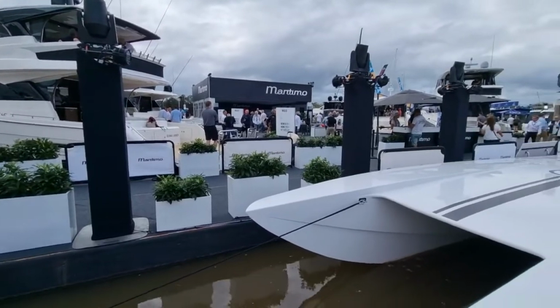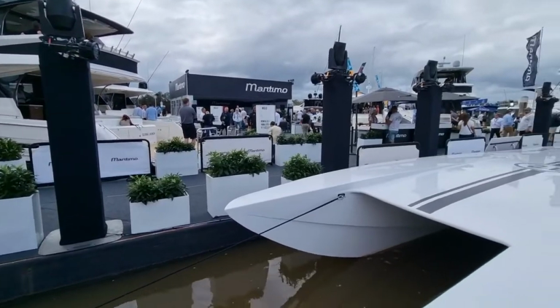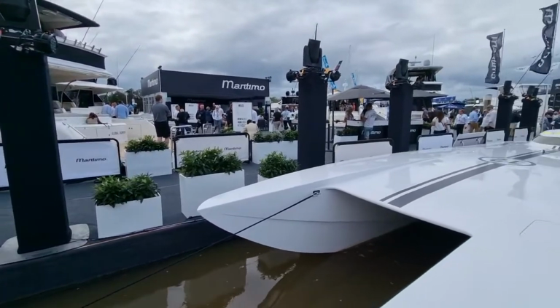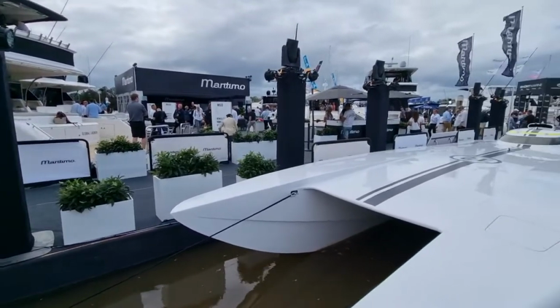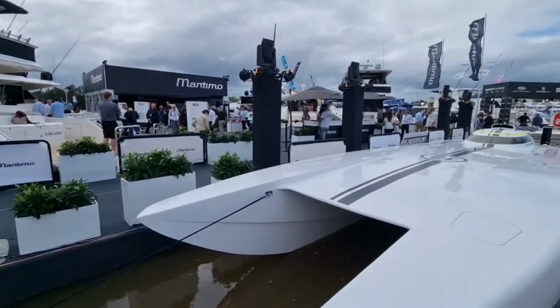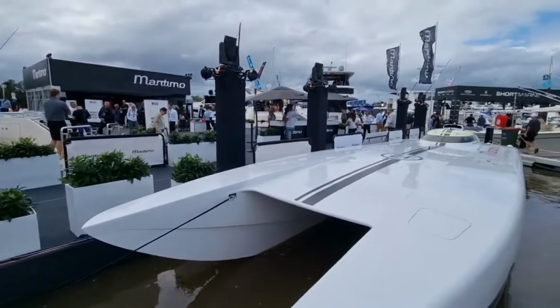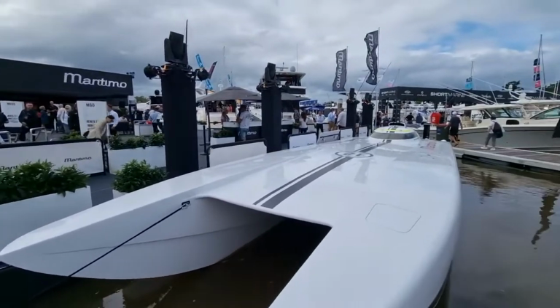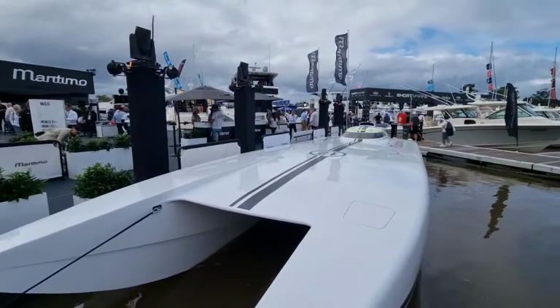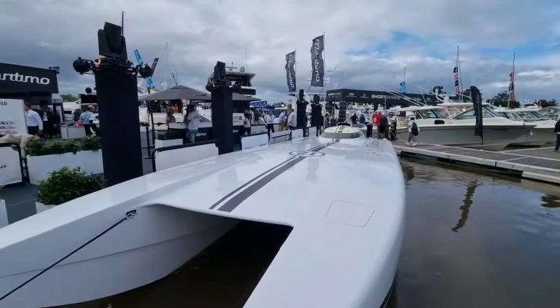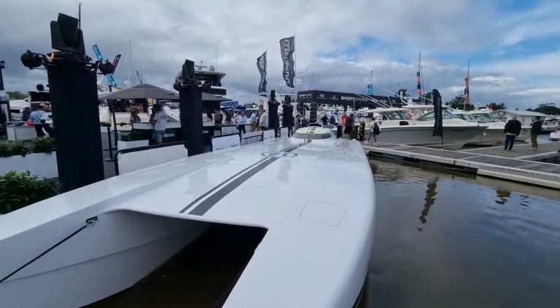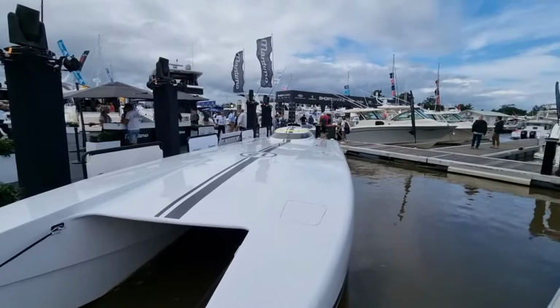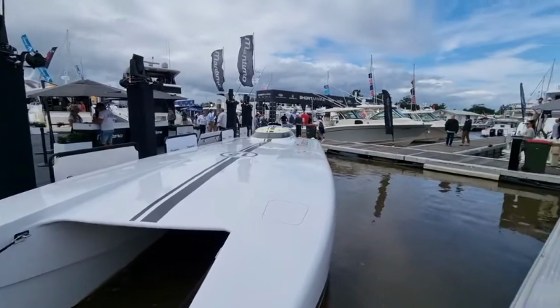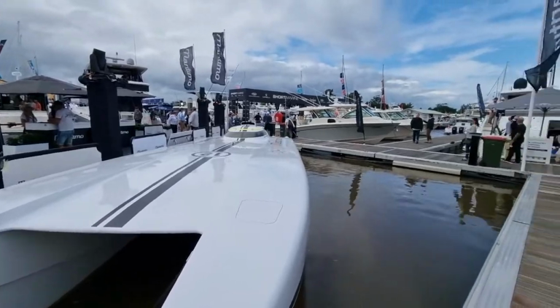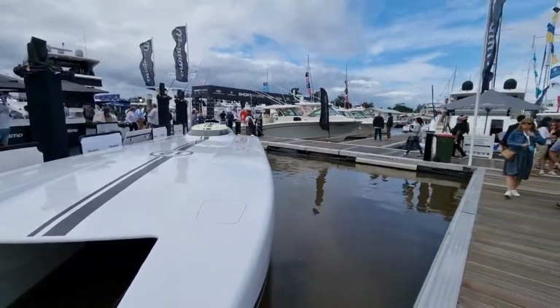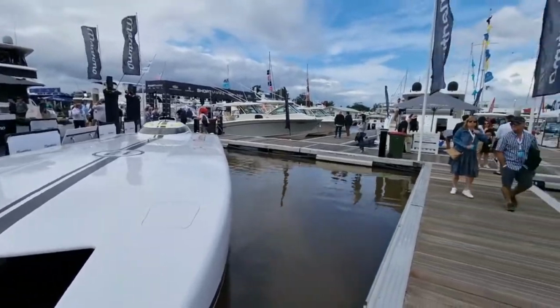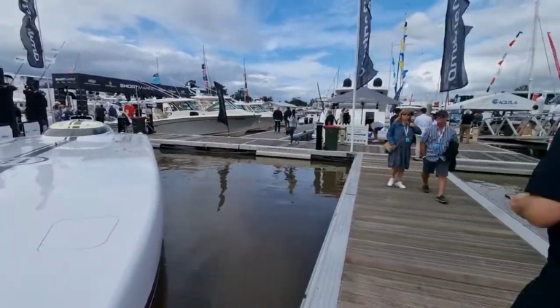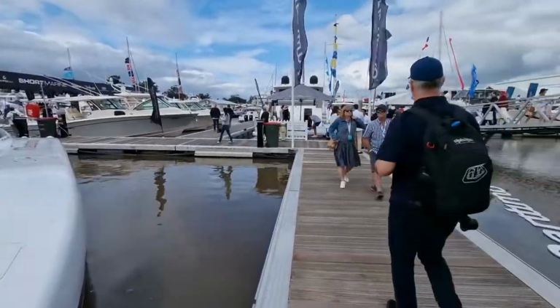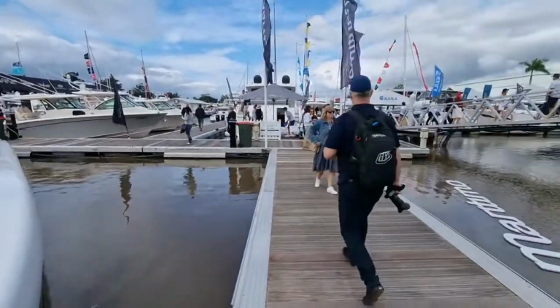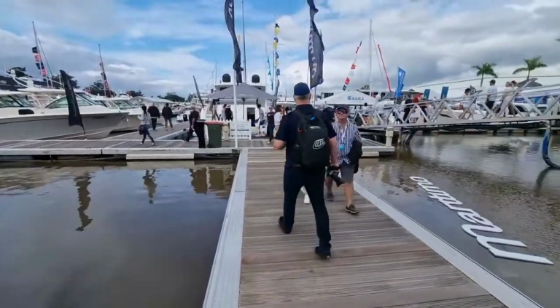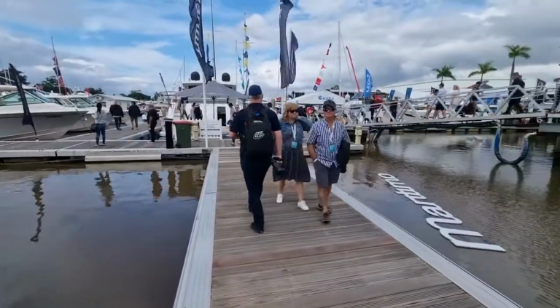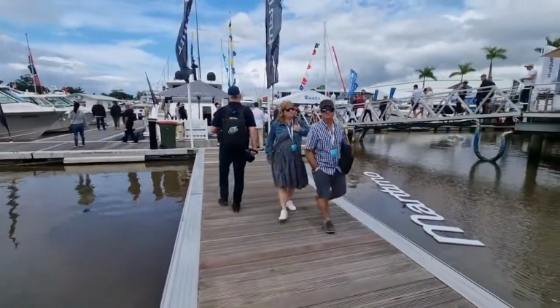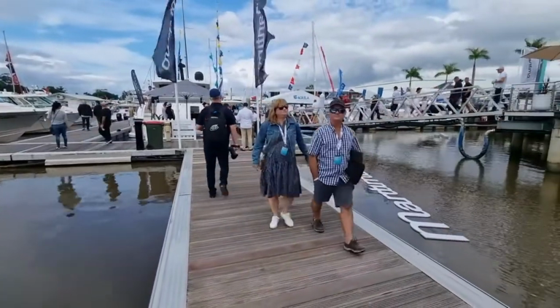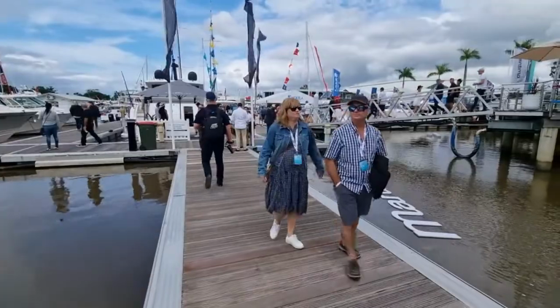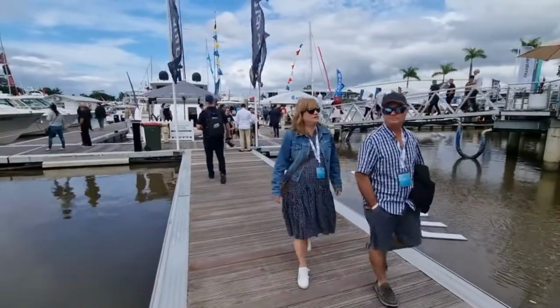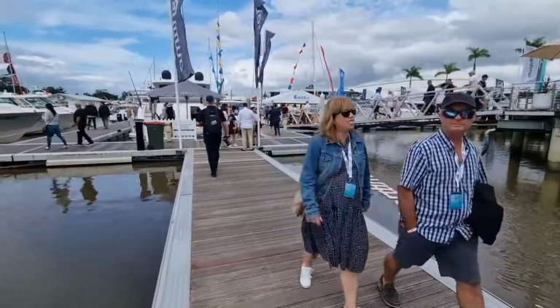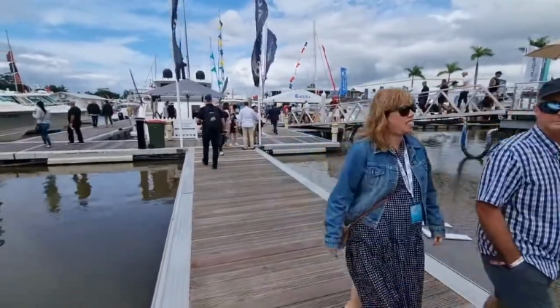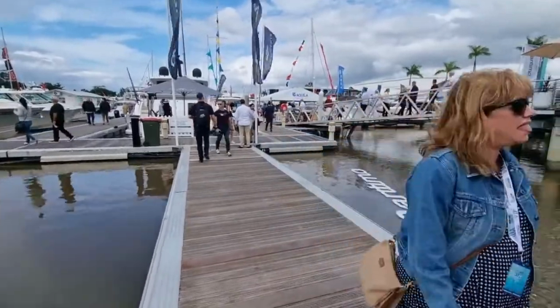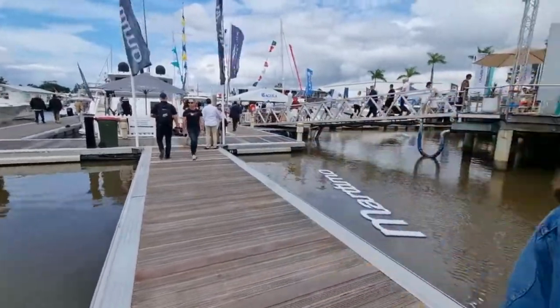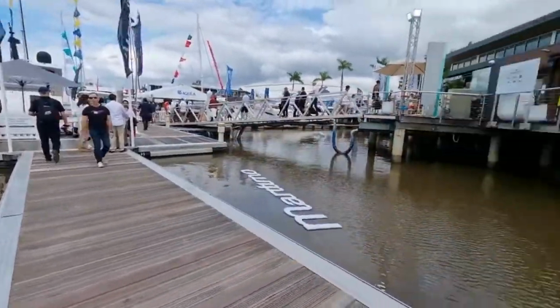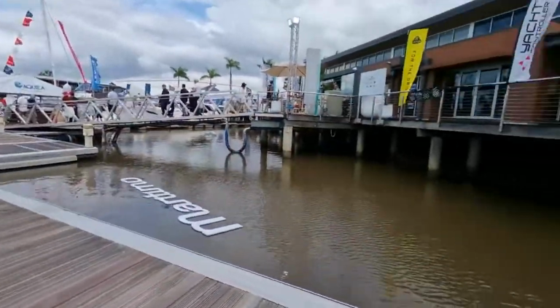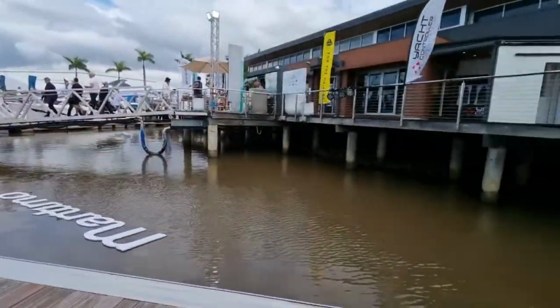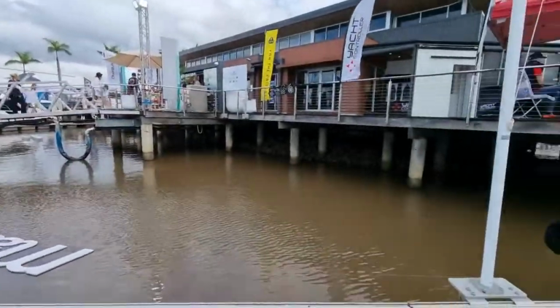It's only a 10-minute cycle to the Sanctuary Cove Boat Show 2022, so I was there to do some work, check out boats, and then do some sea trials — always trying to give support to the local guys like the Maritimos and the Rivieras.